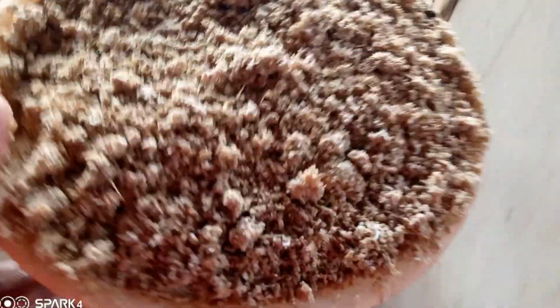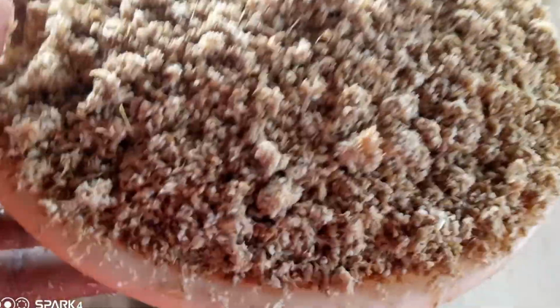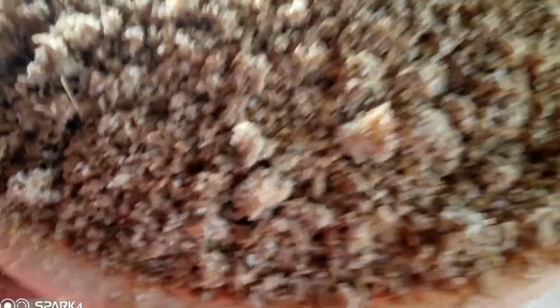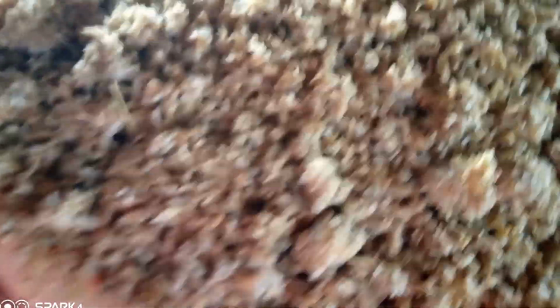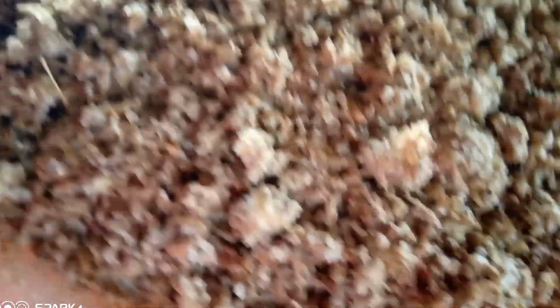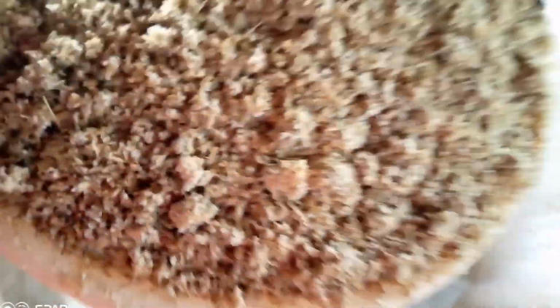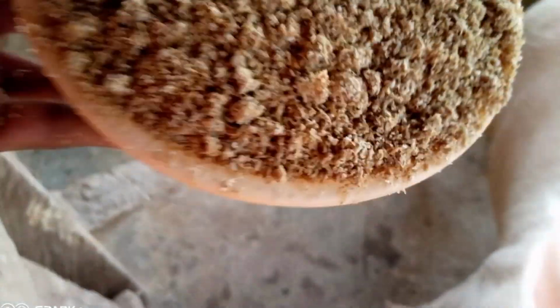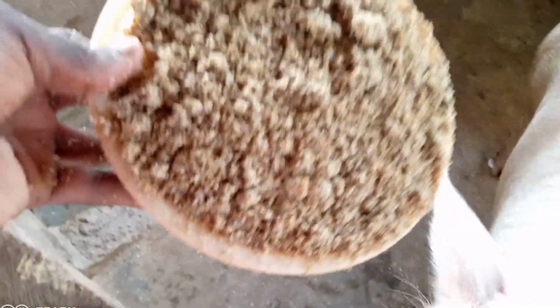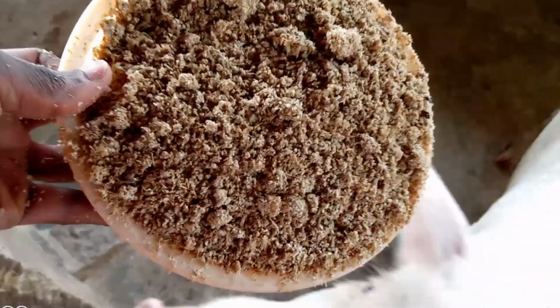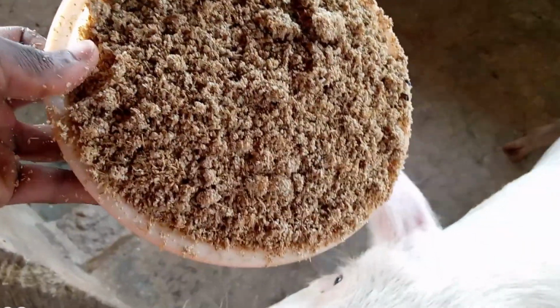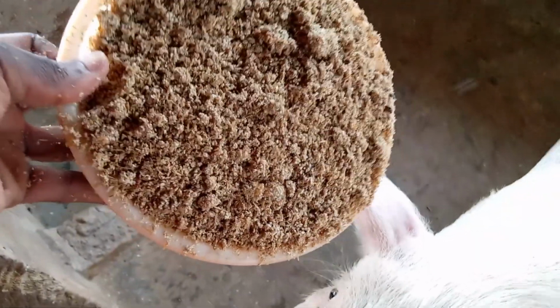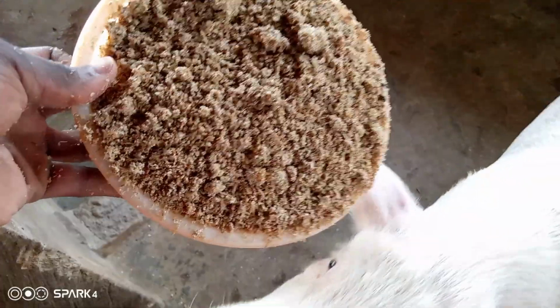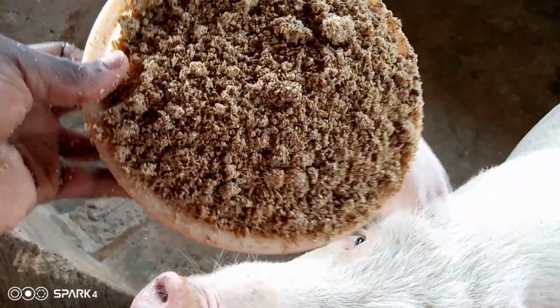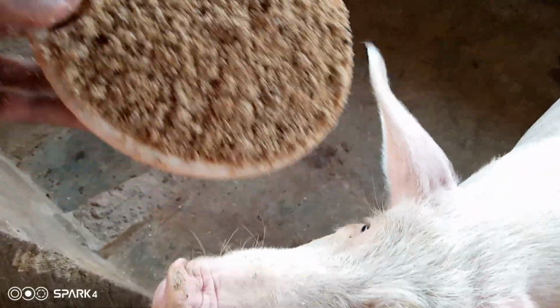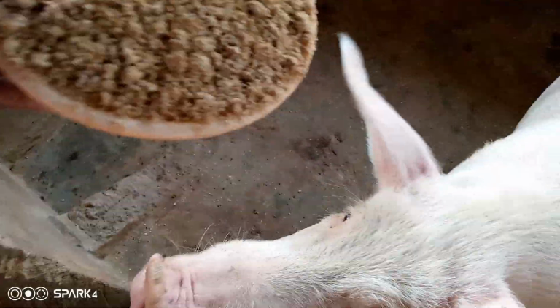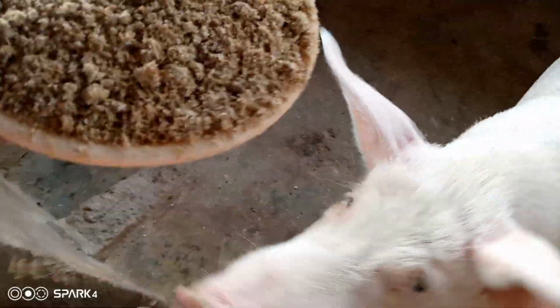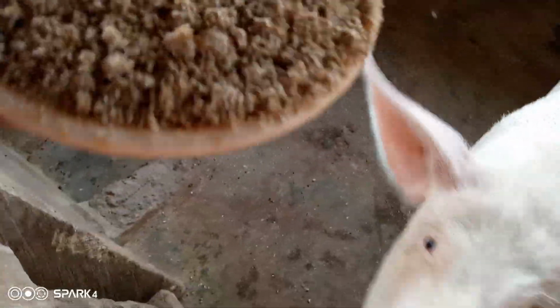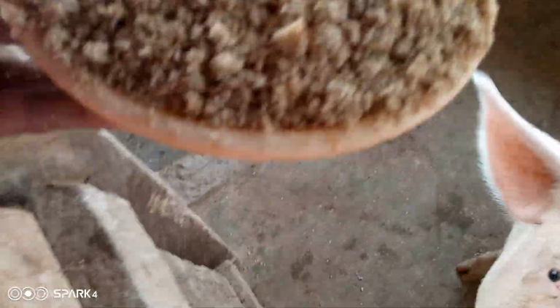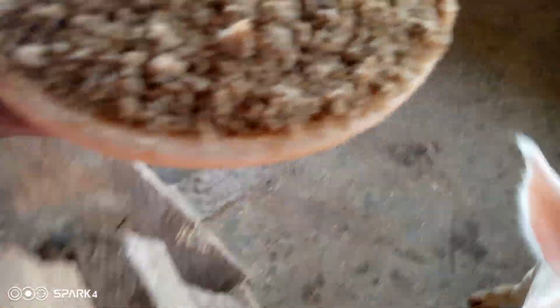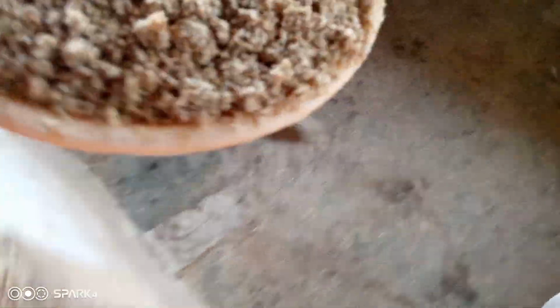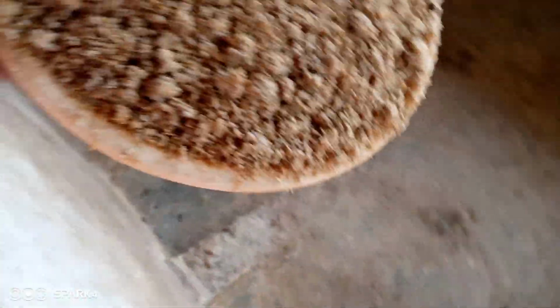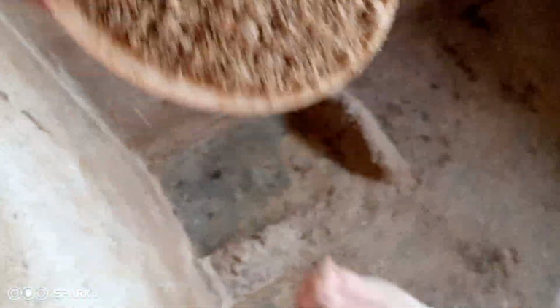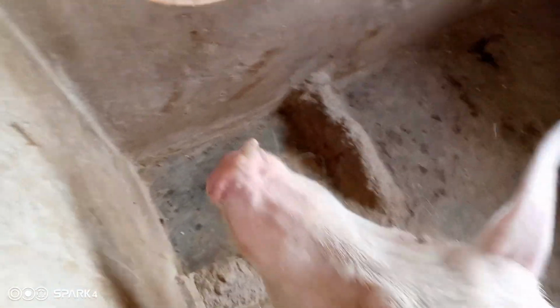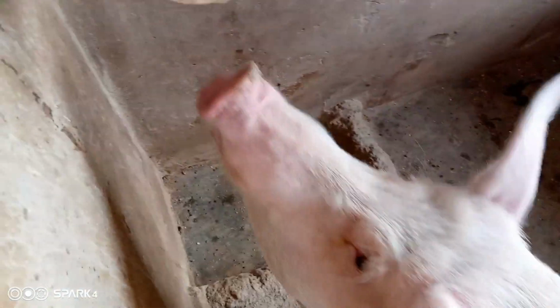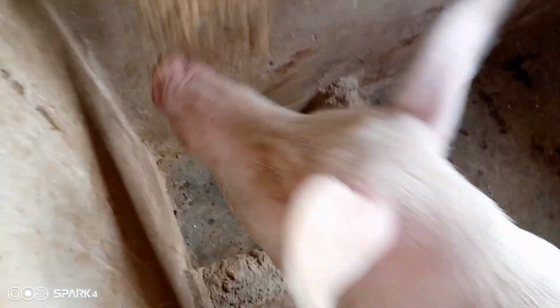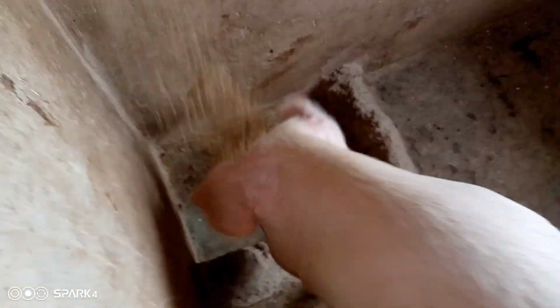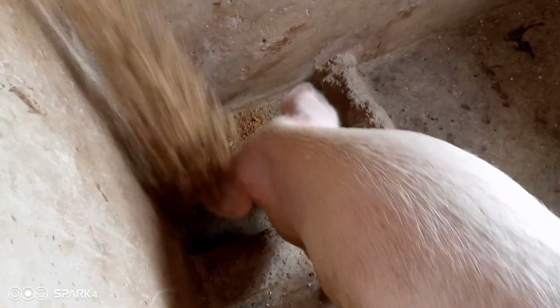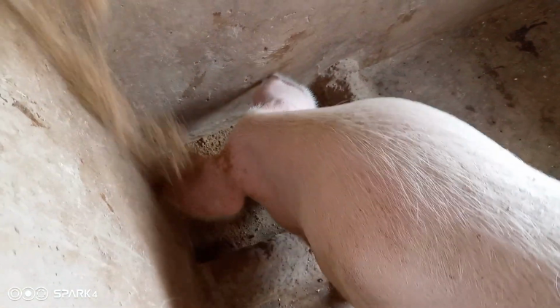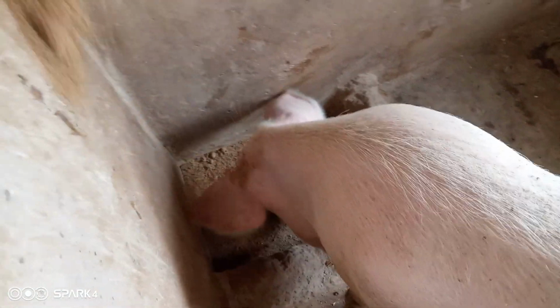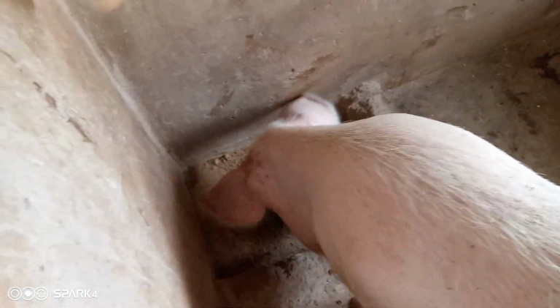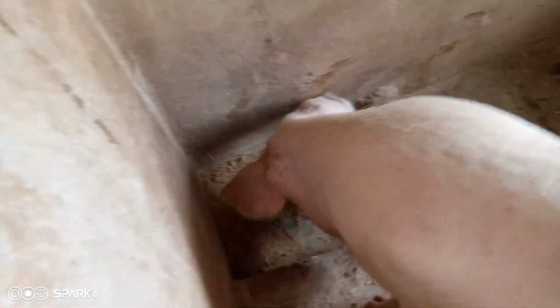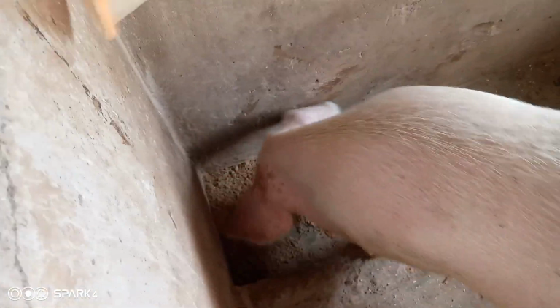After eating in the morning, they get ample time to sleep and relax, and they are able to convert that feed into meat for me. I don't stress my animals at all — they feed in the morning, finish it at the right time, then sleep, and the feed conversion happens faster.